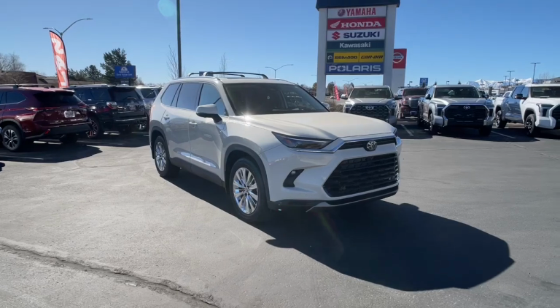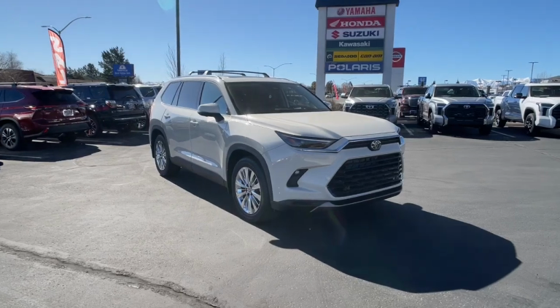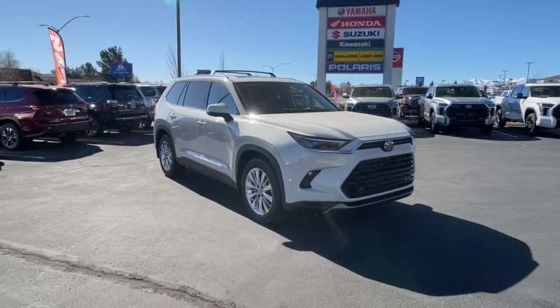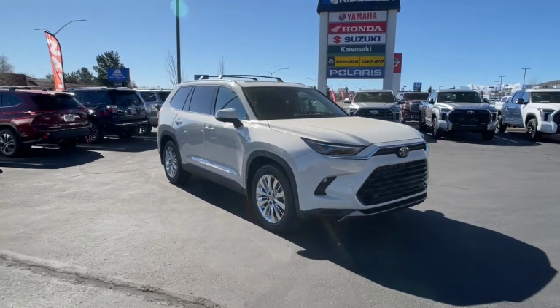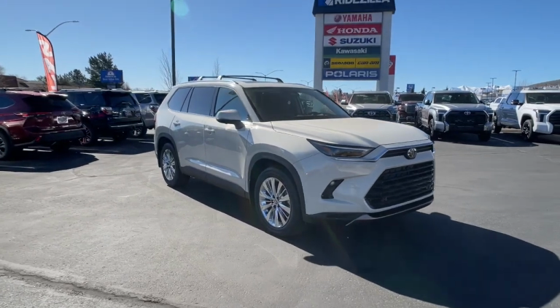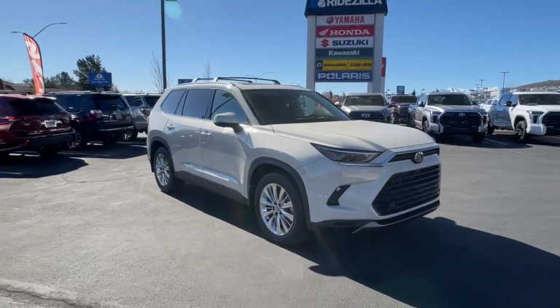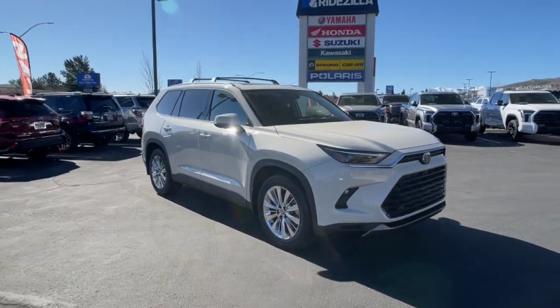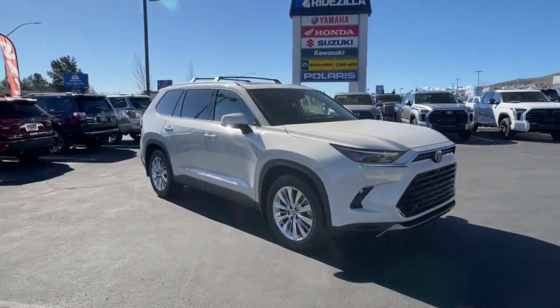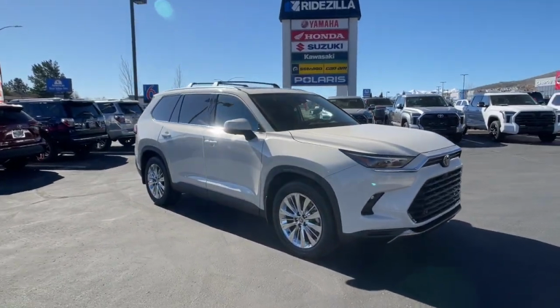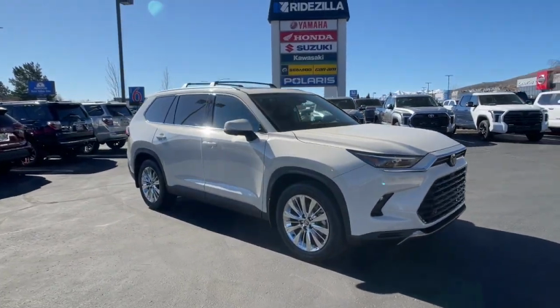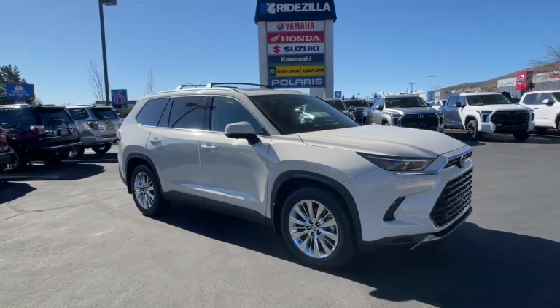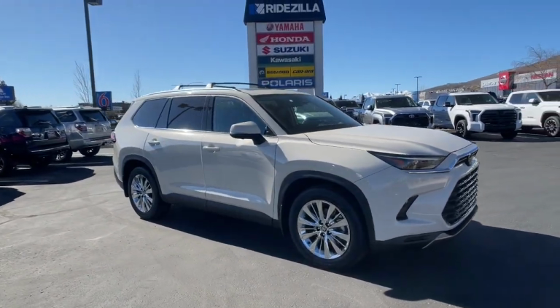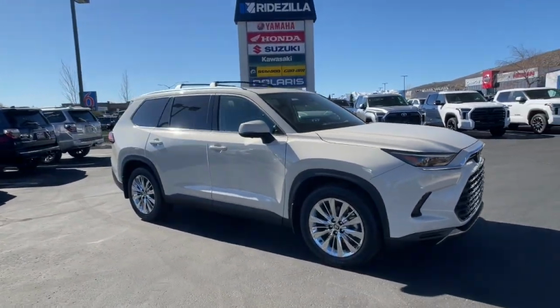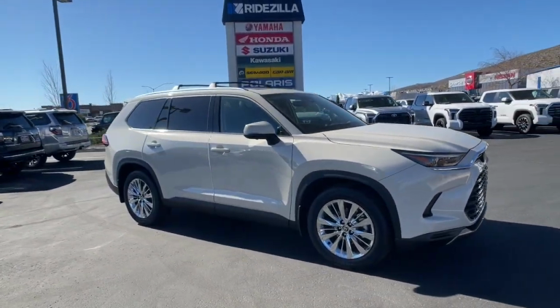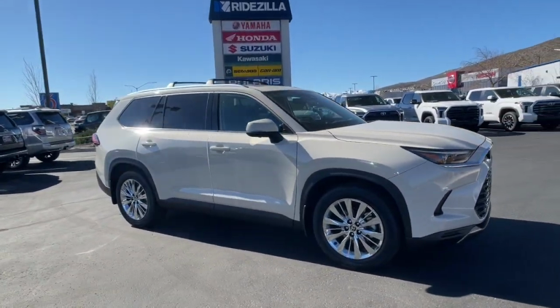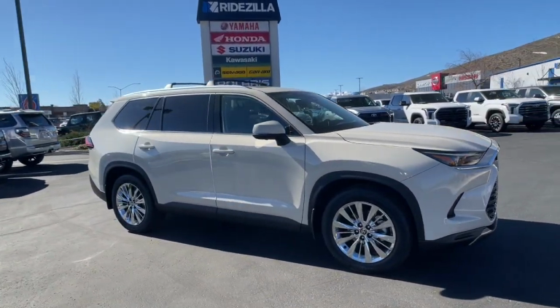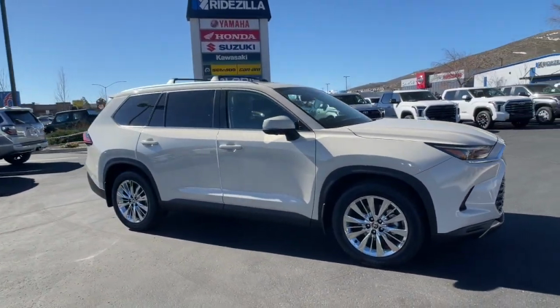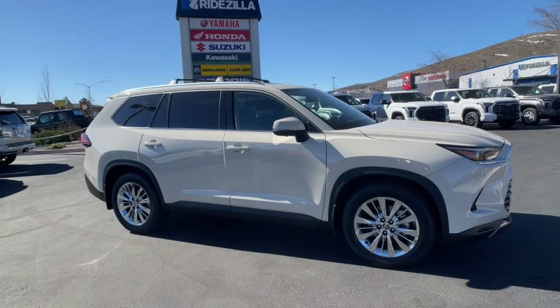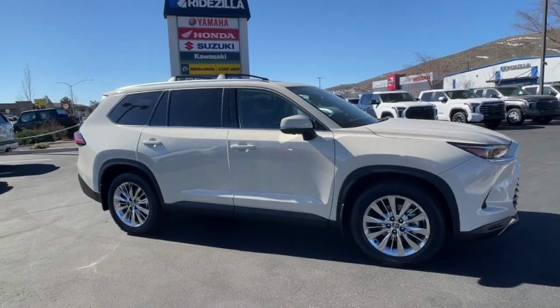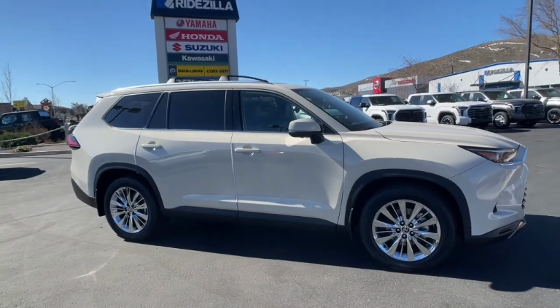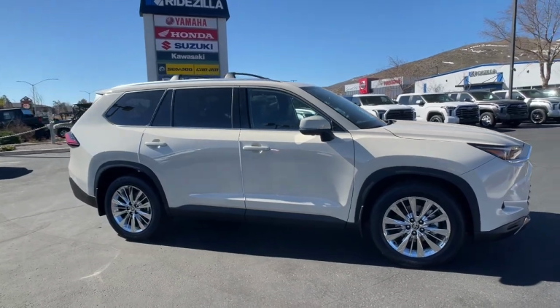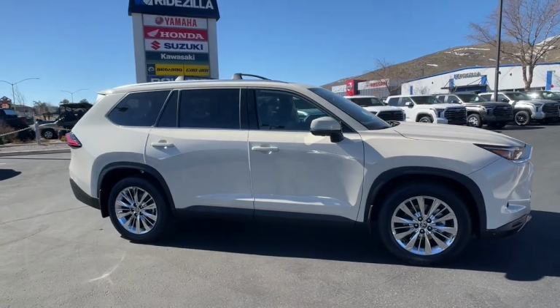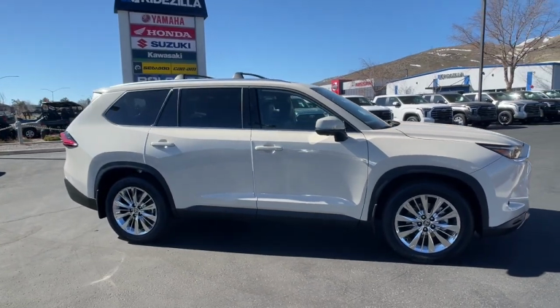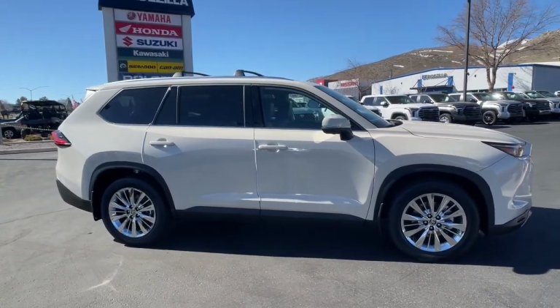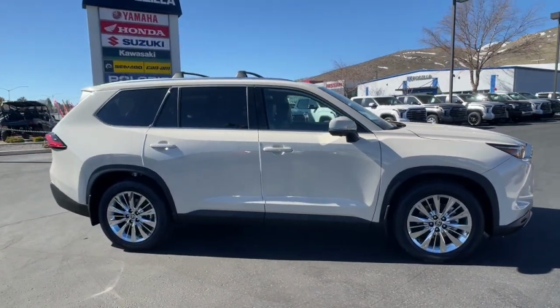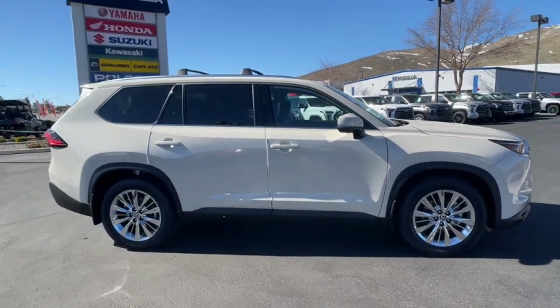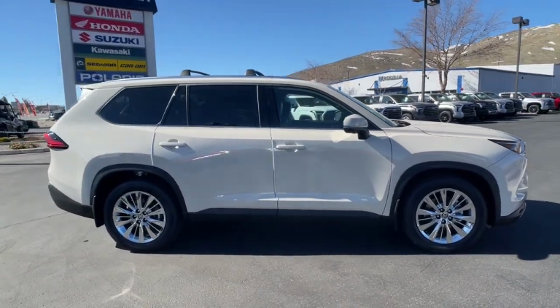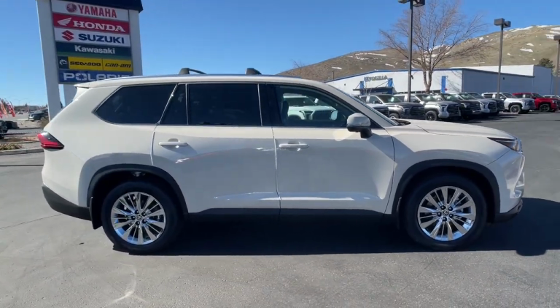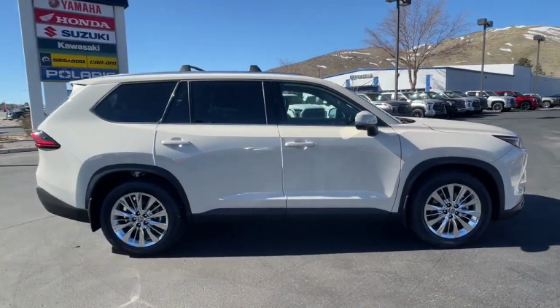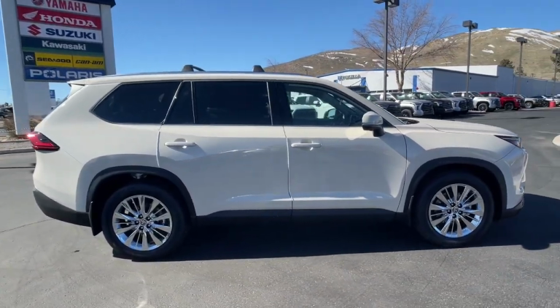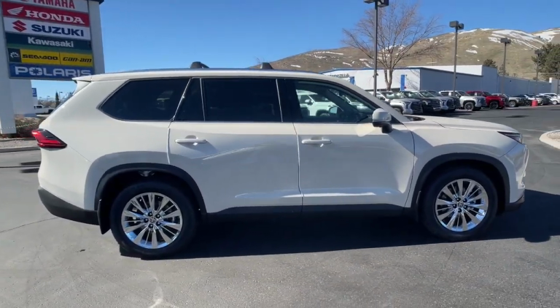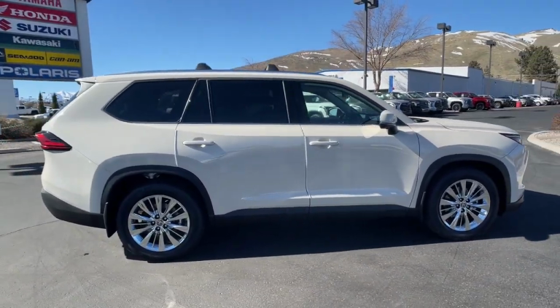You'll have love at first sight with the 2024 Toyota Grand Highlander. Here's an upscale Grand Highlander that's ready to start making road trip memories.